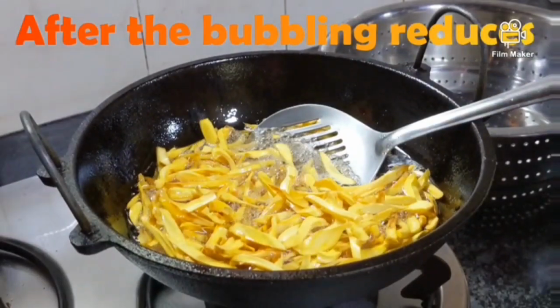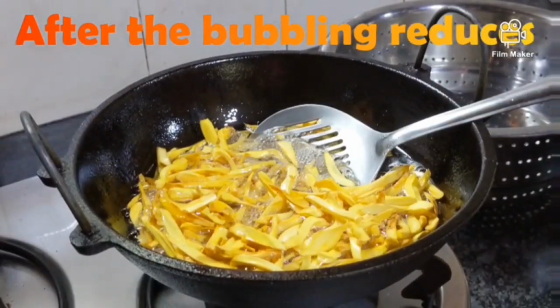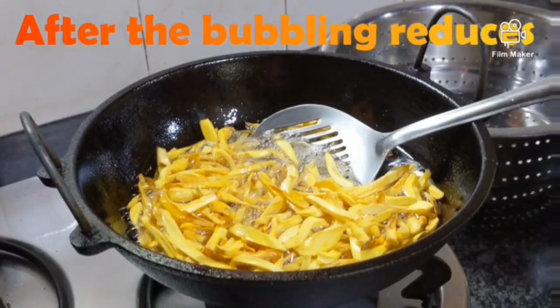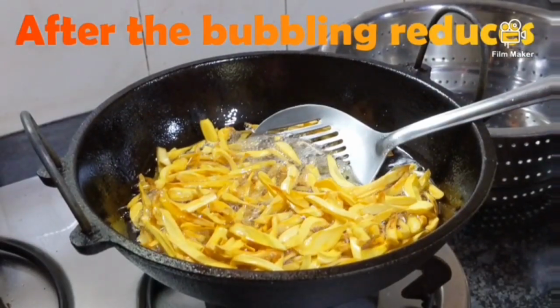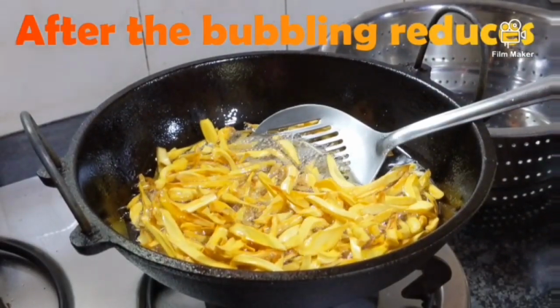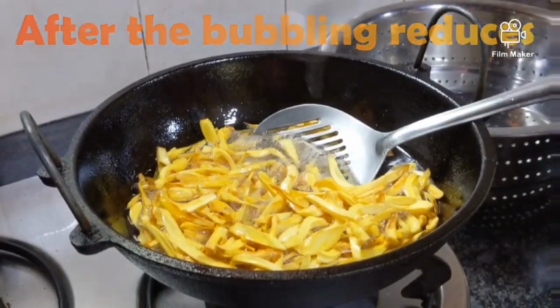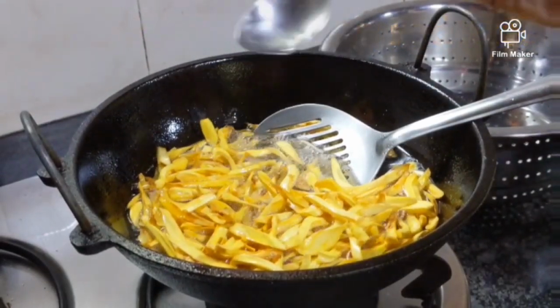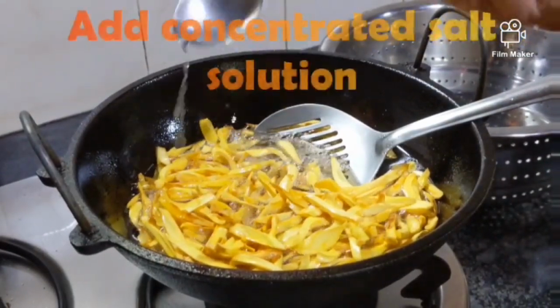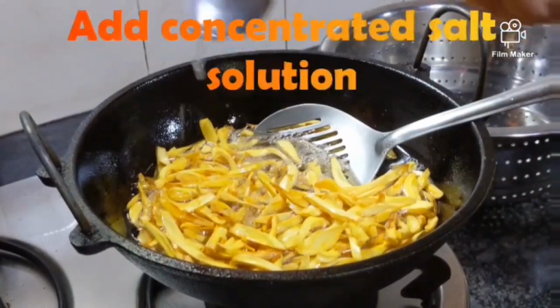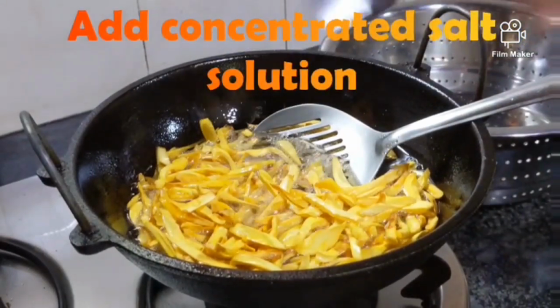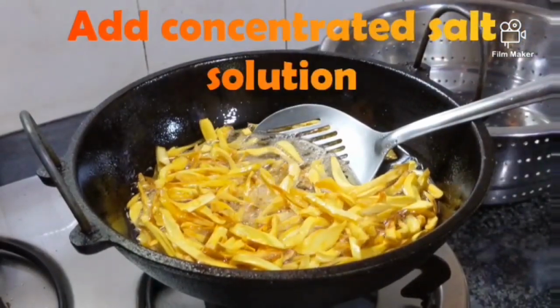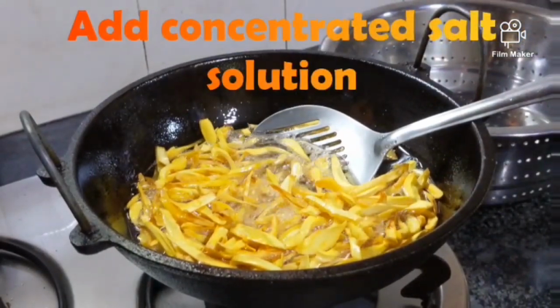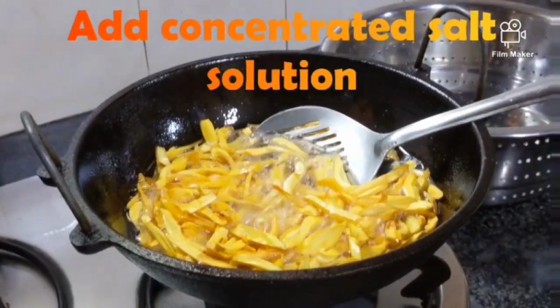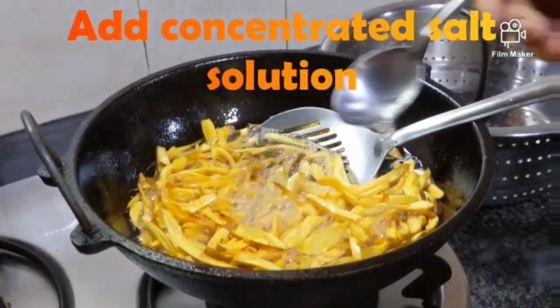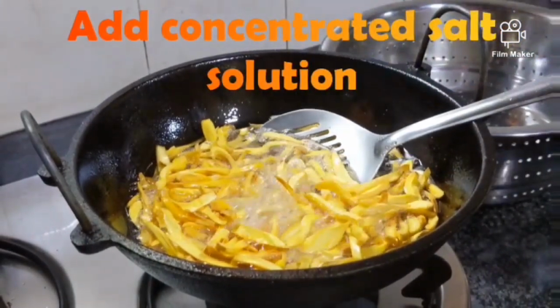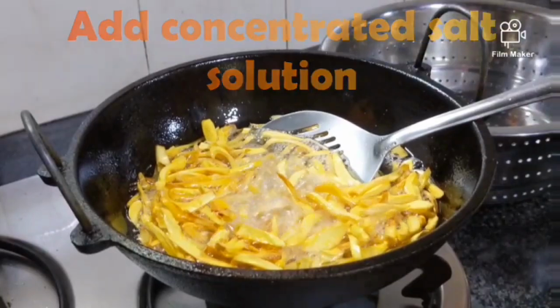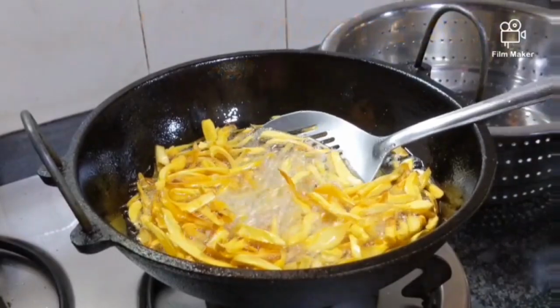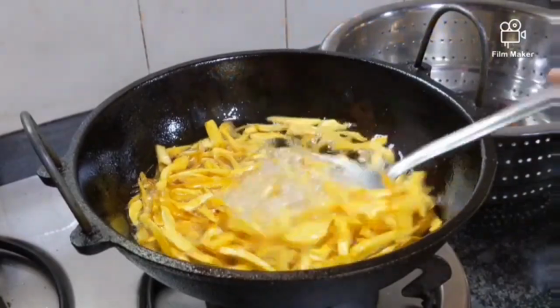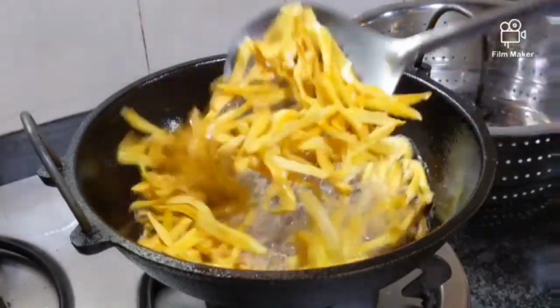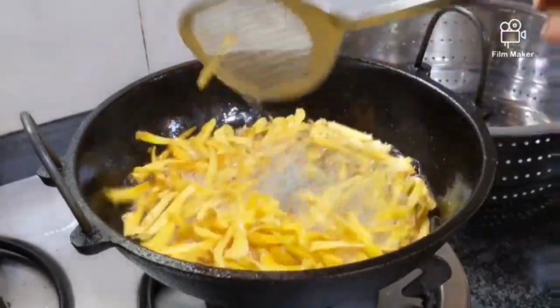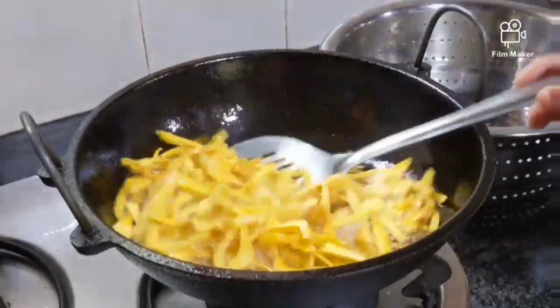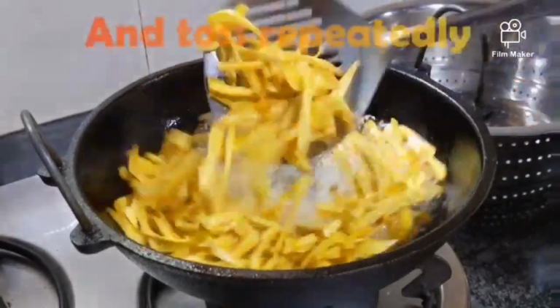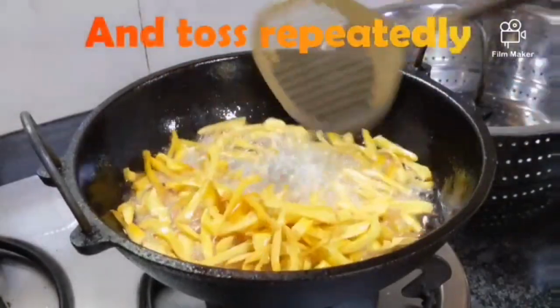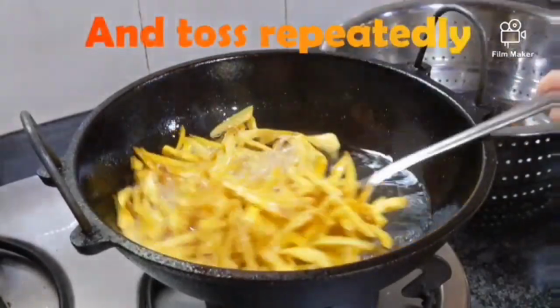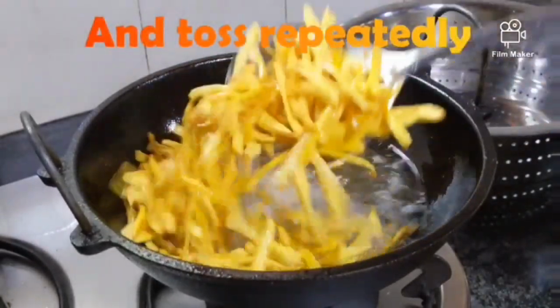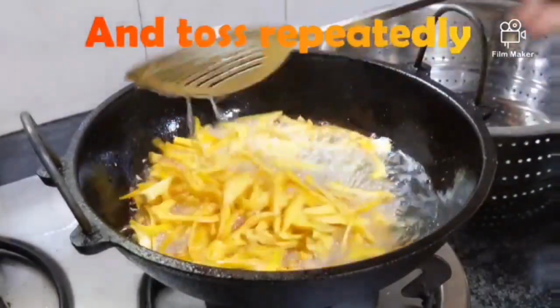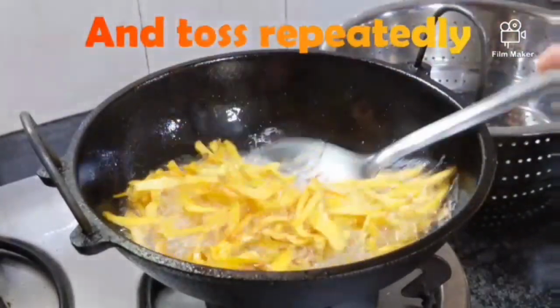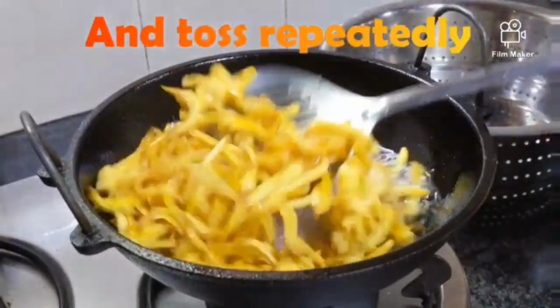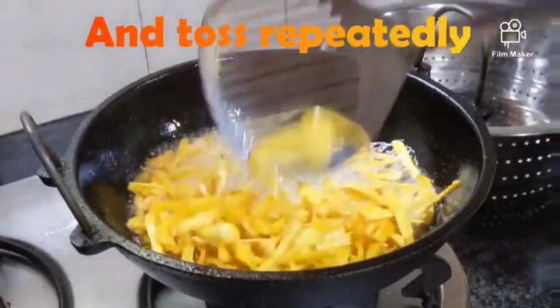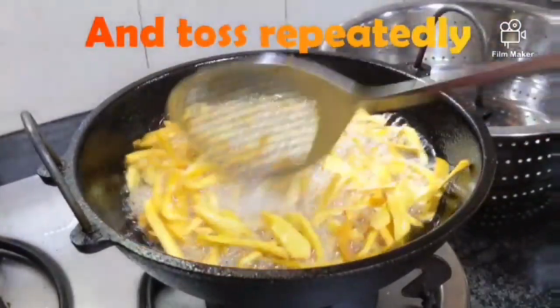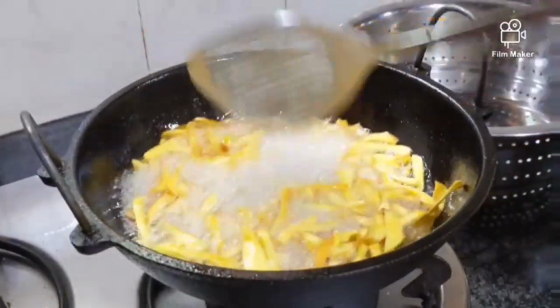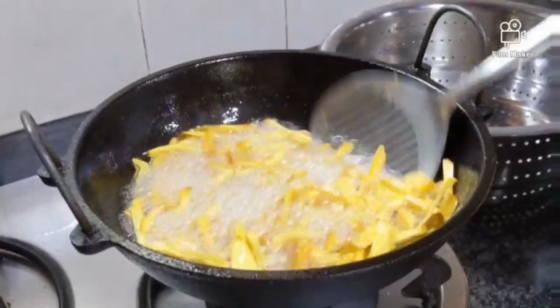After the bubbling reduces, add the concentrated salt solution so that the chips absorb the salt, and toss repeatedly.